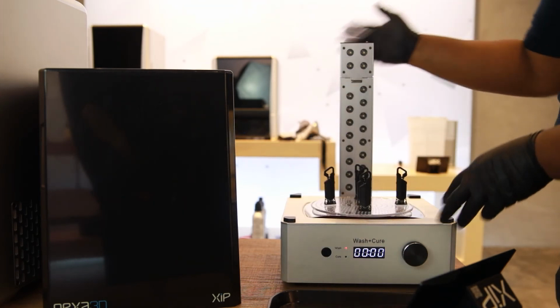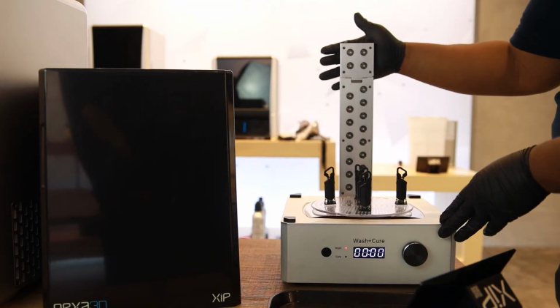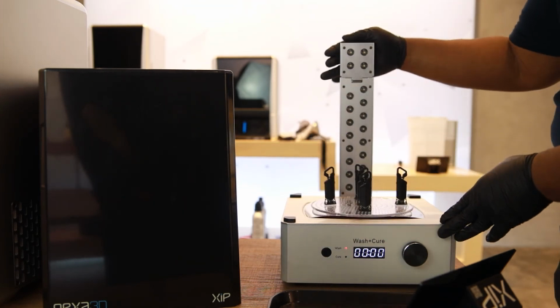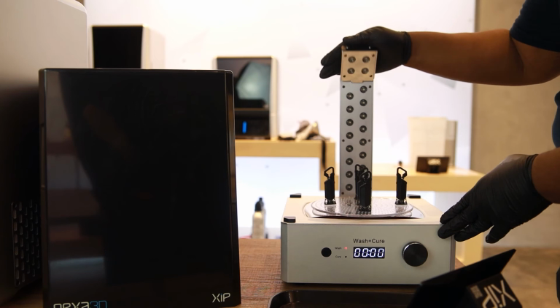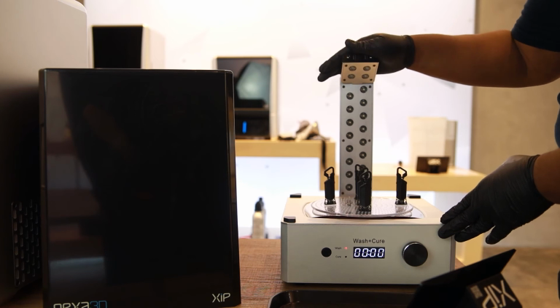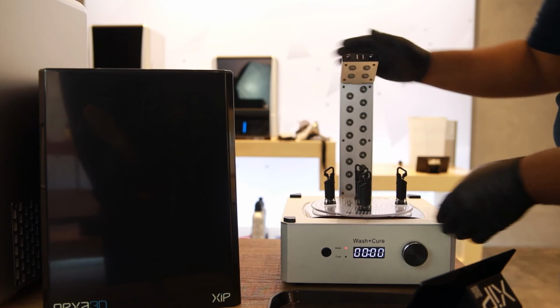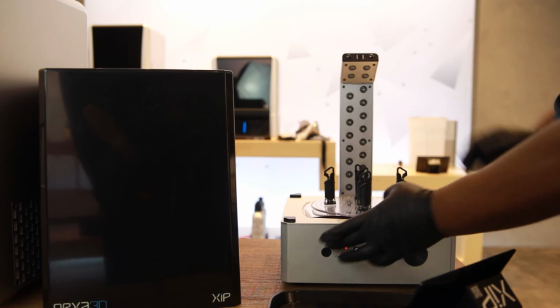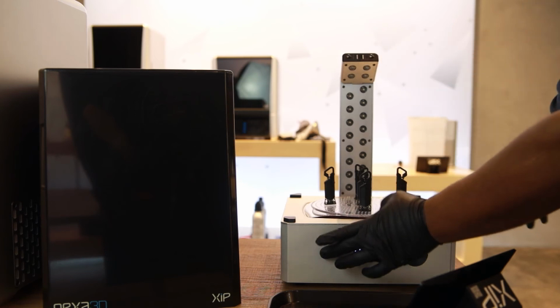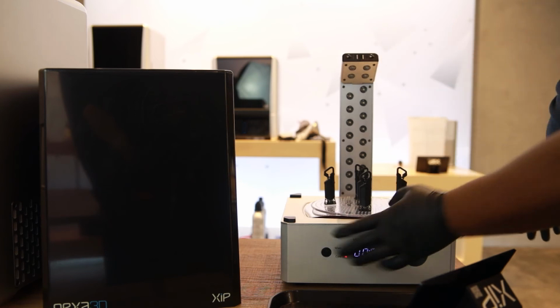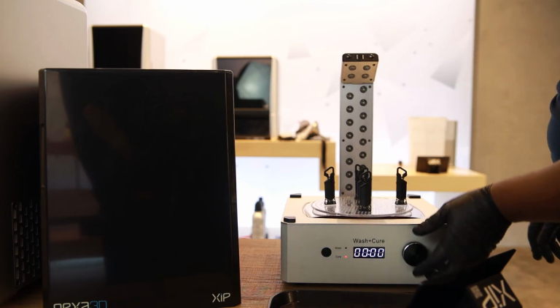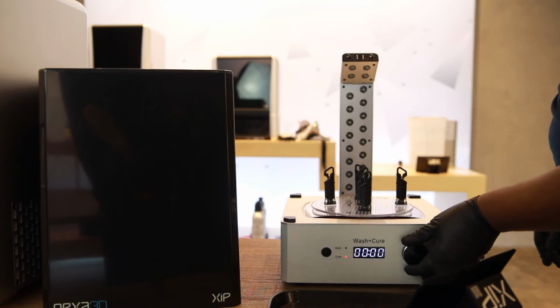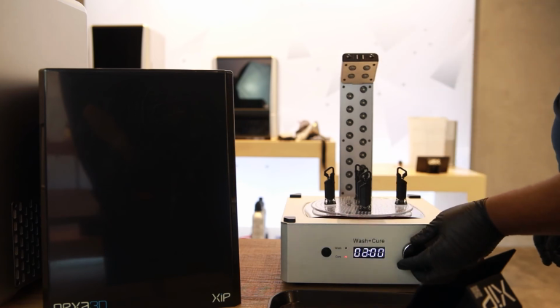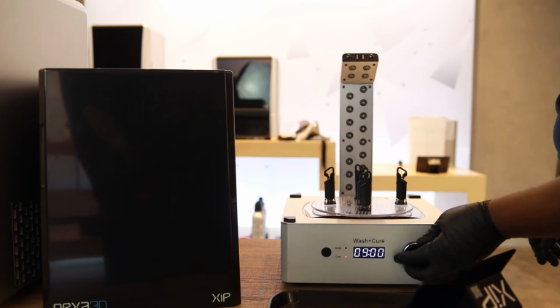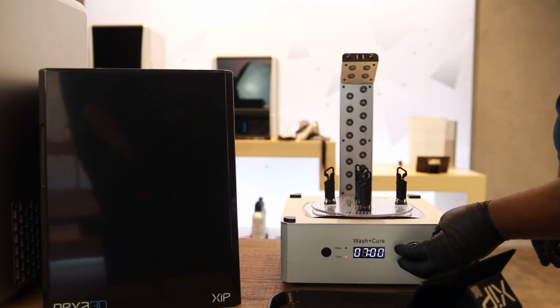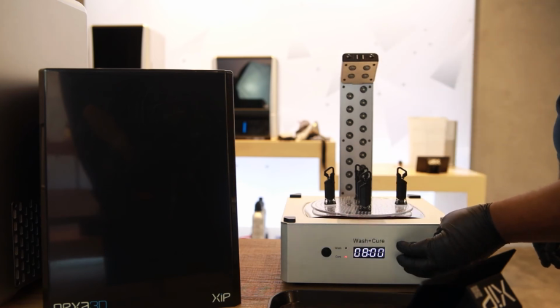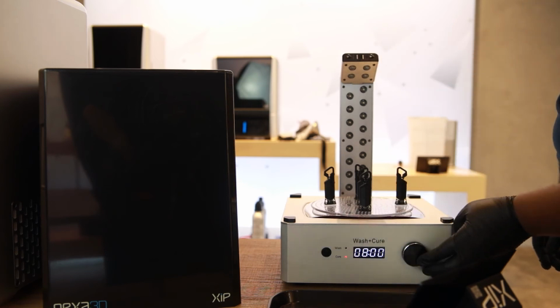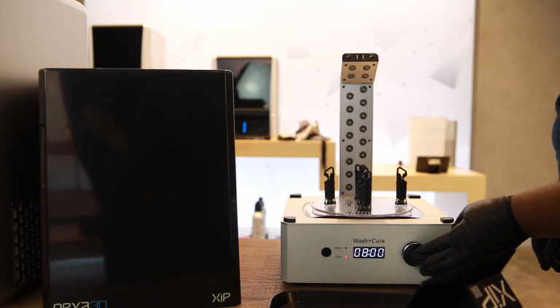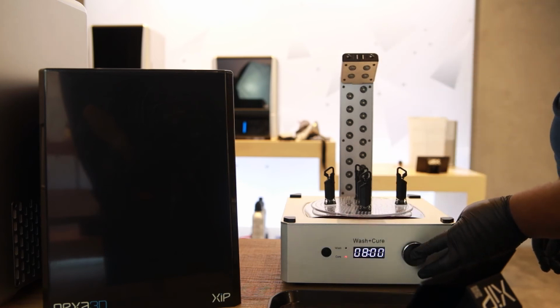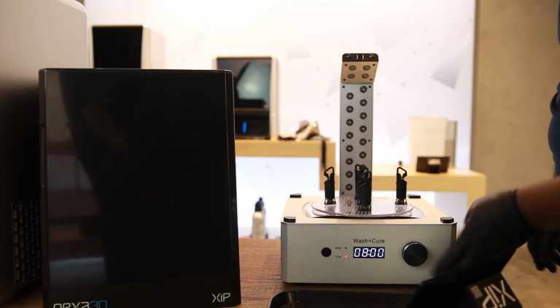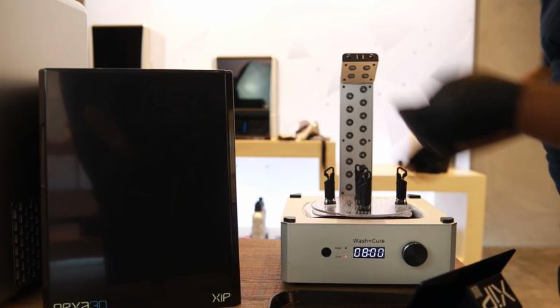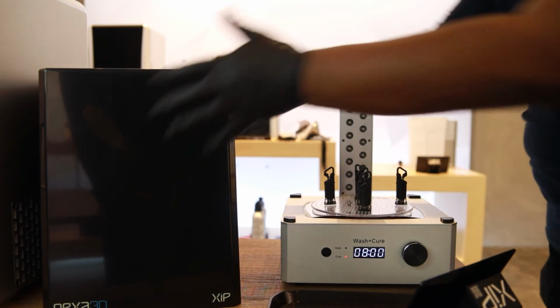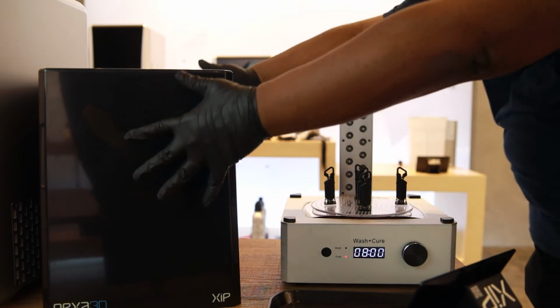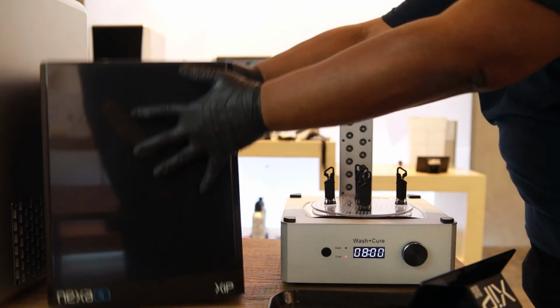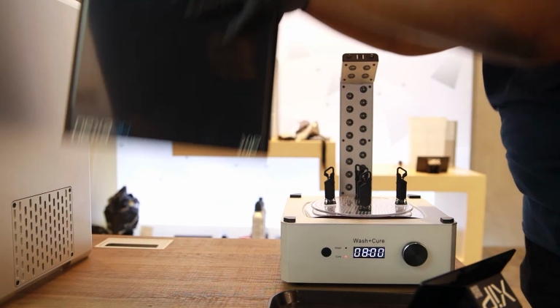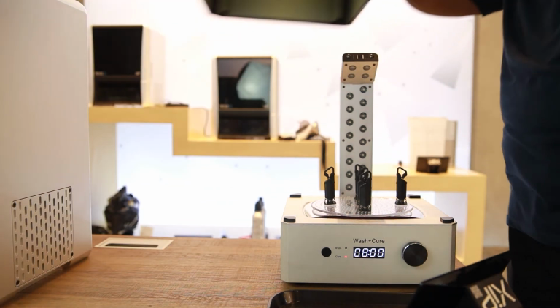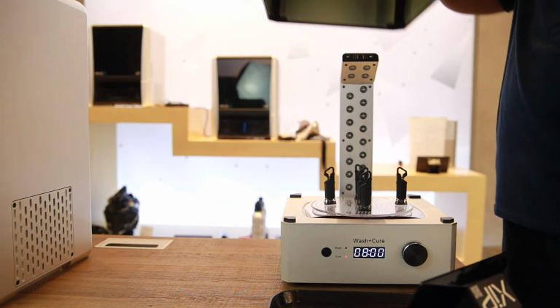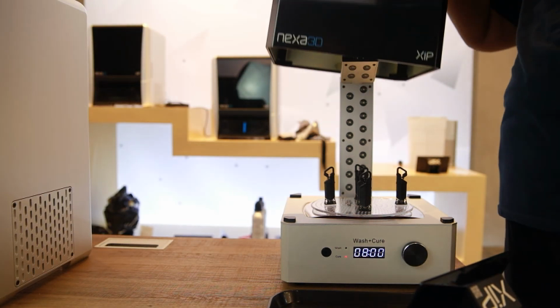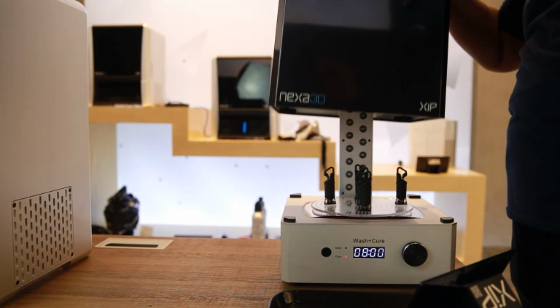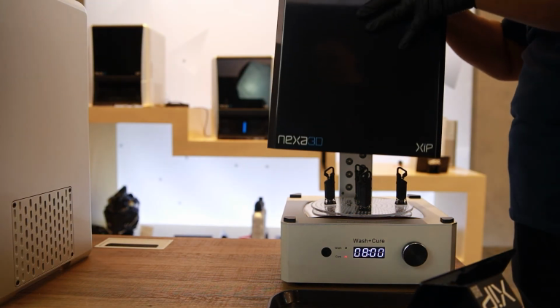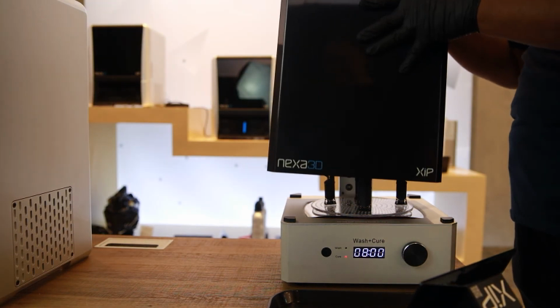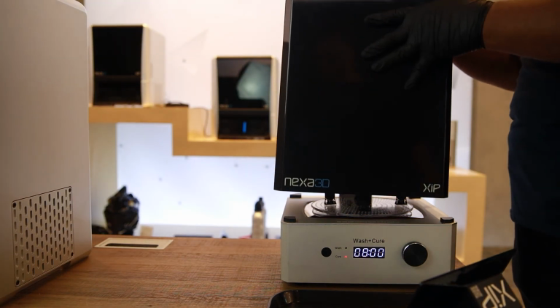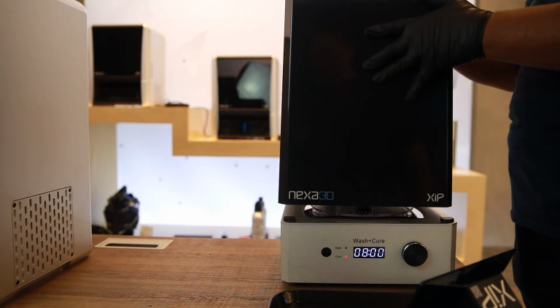Angle the LEDs, toggle the wash and cure to cure mode, and set a cure time. Now you're ready to cure them.